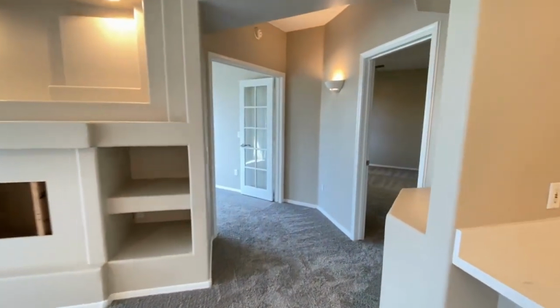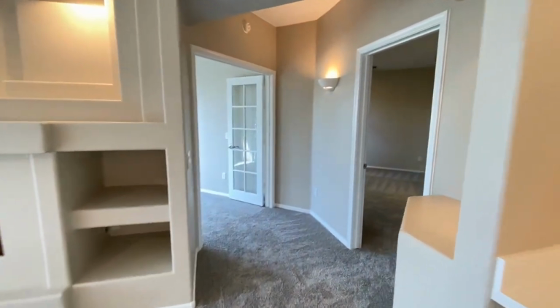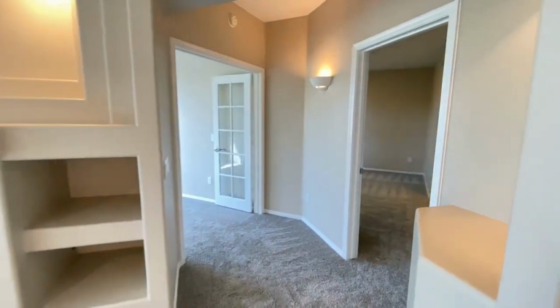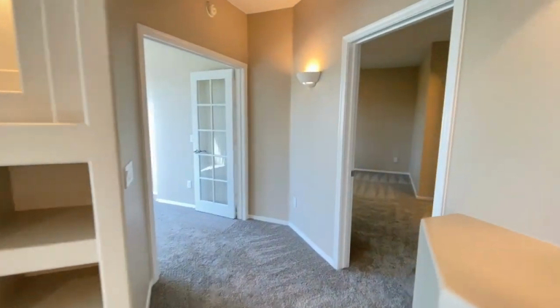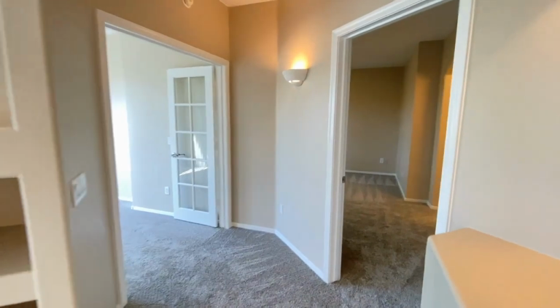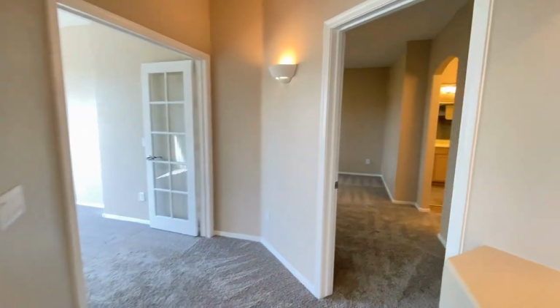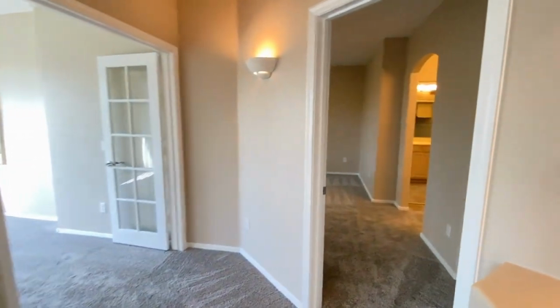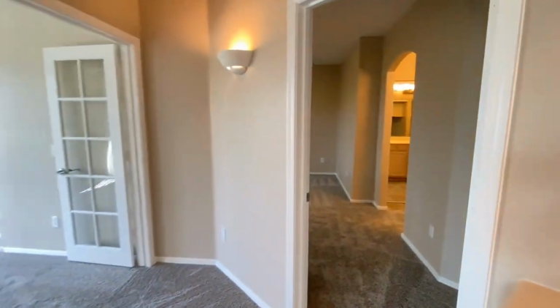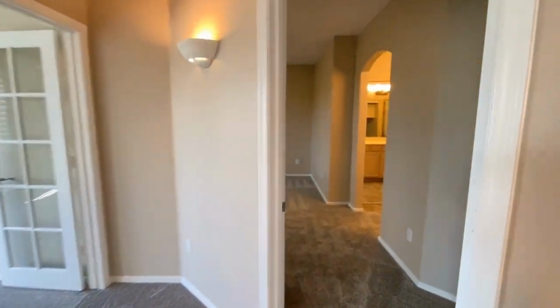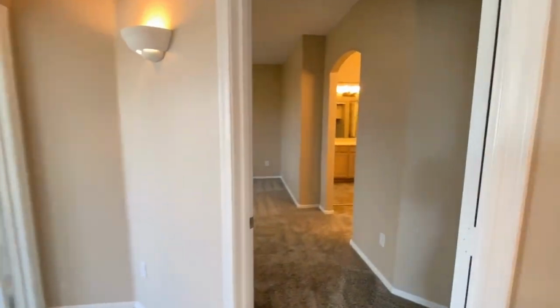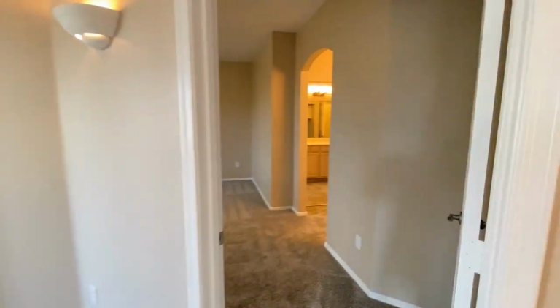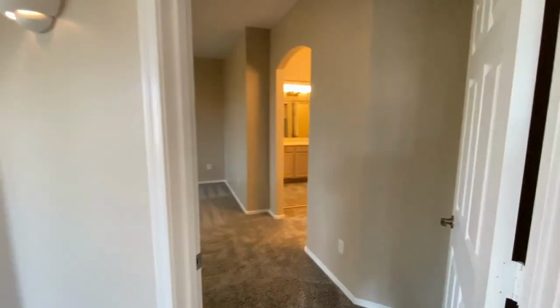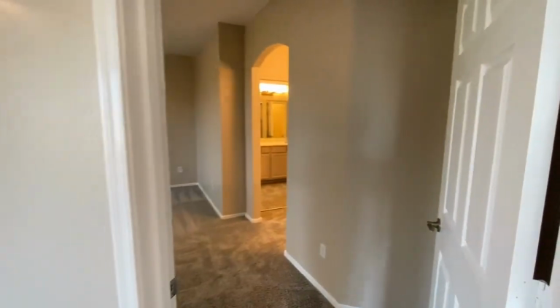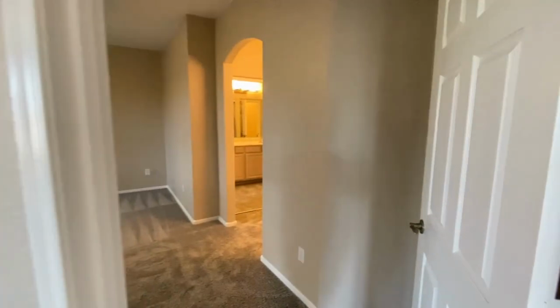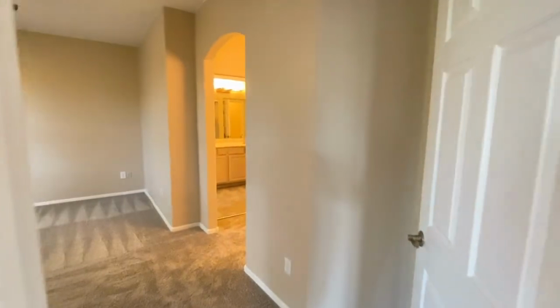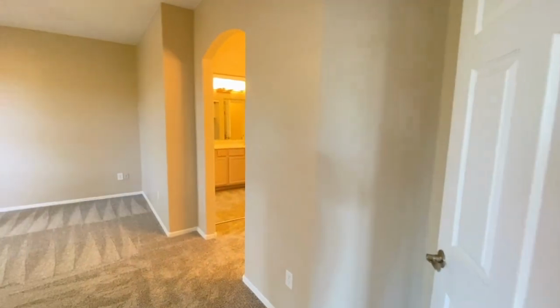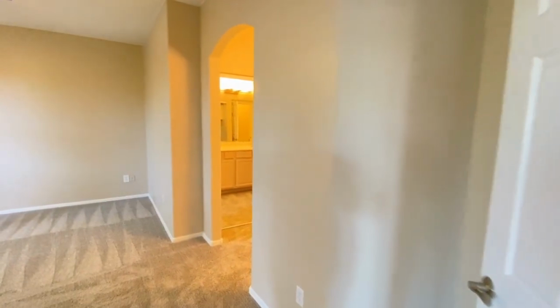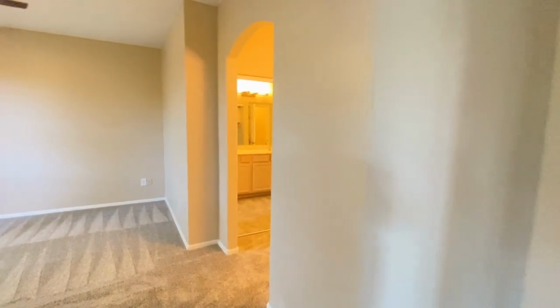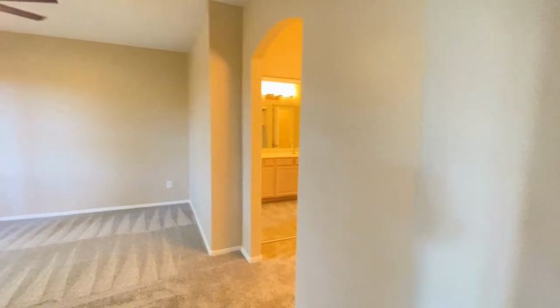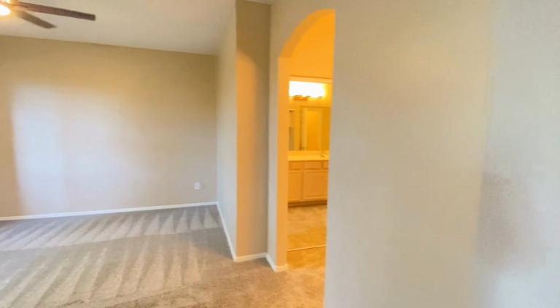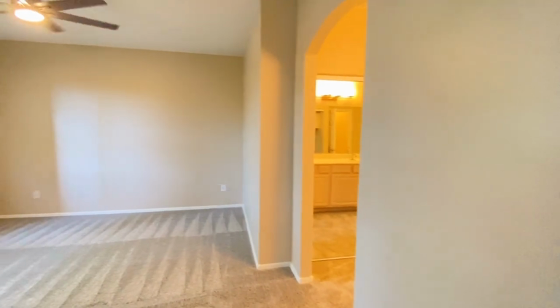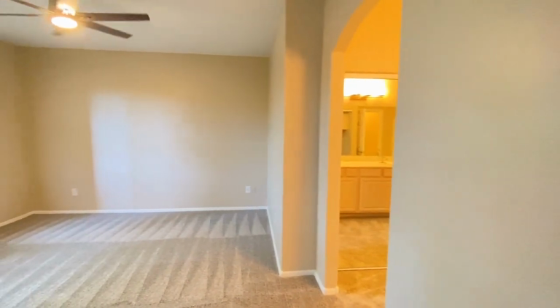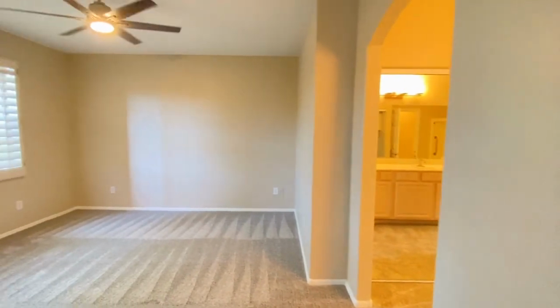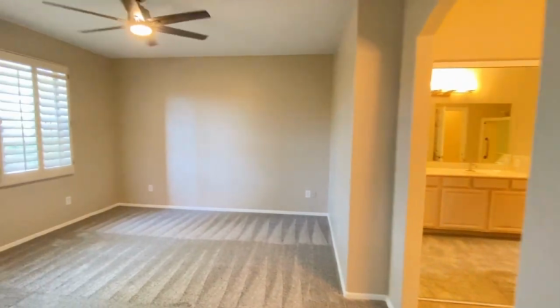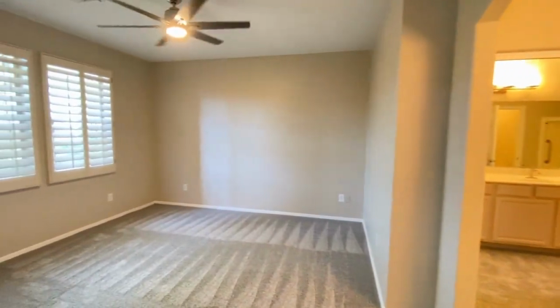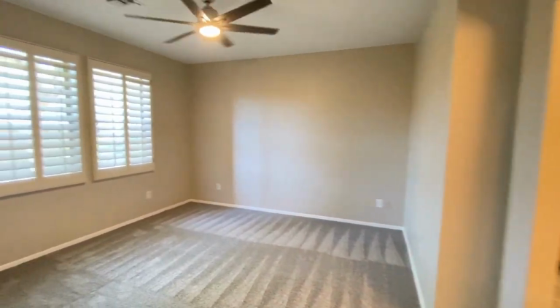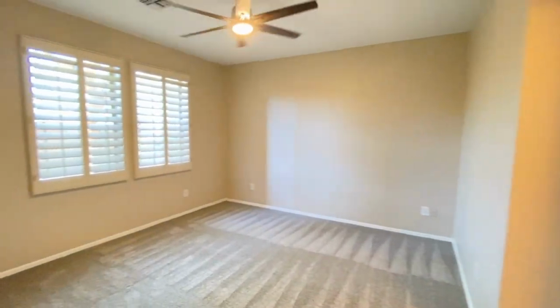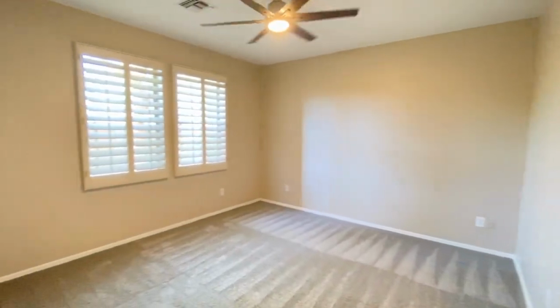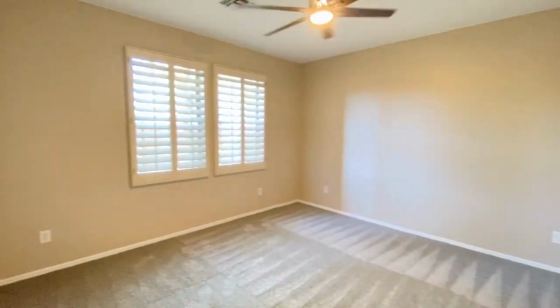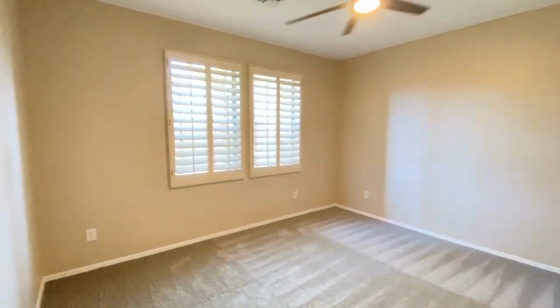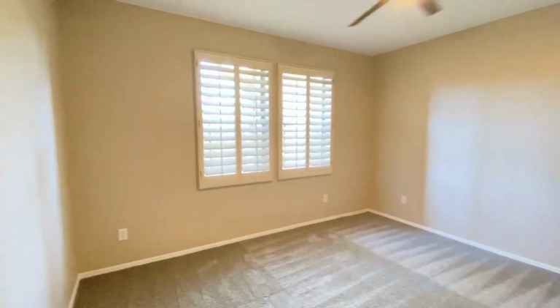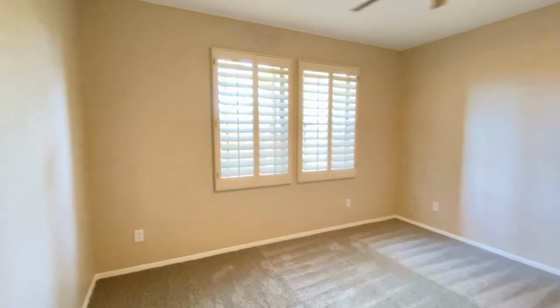Around the corner to the right and into bedroom number two. Much of the same great carpet, great paint, wooden shutters, ceiling fan.